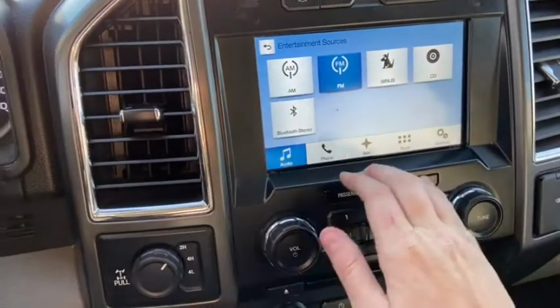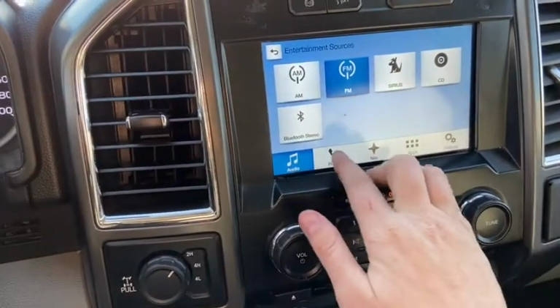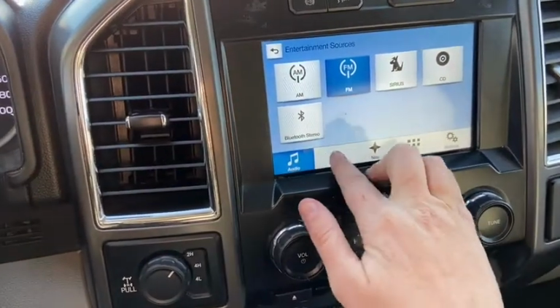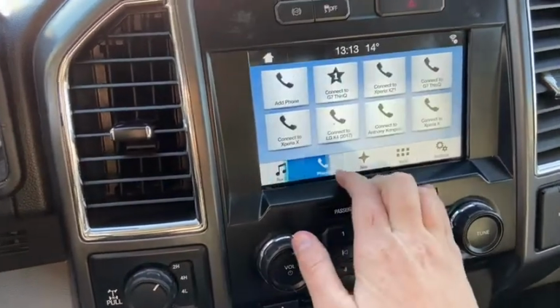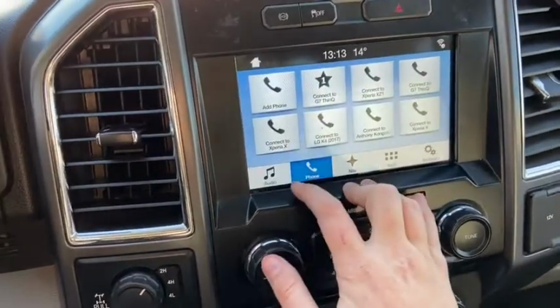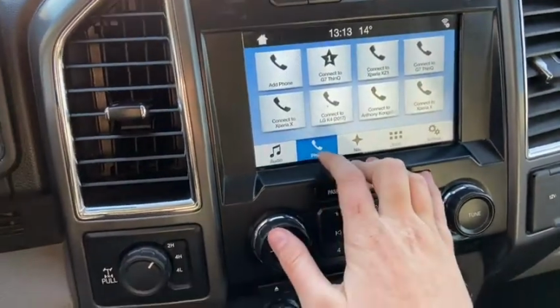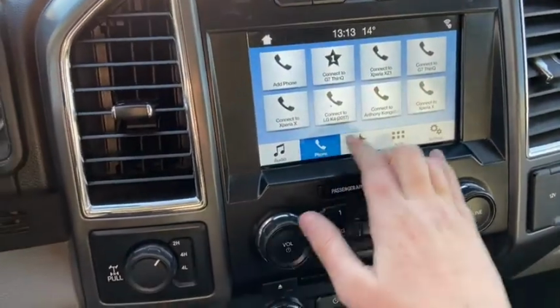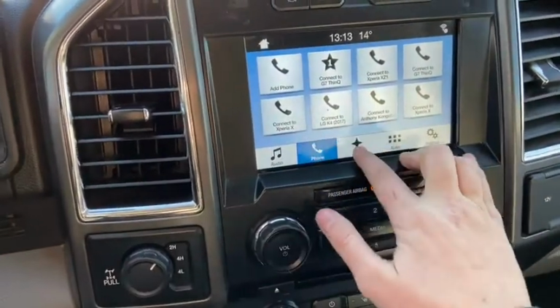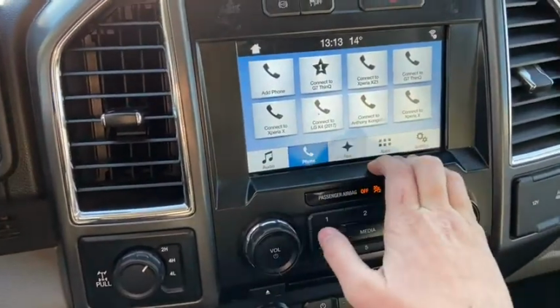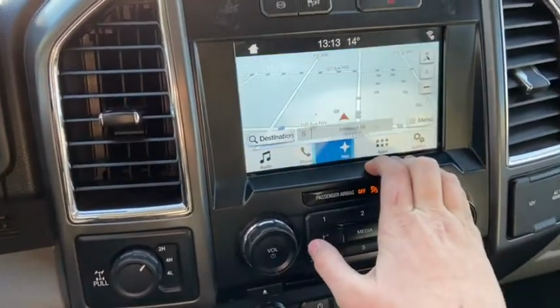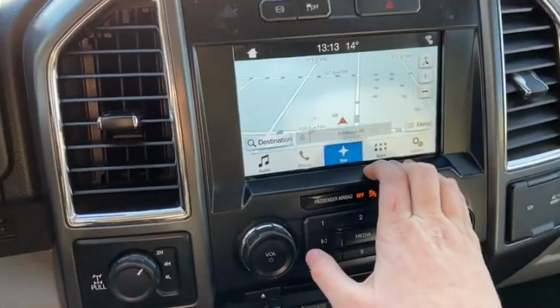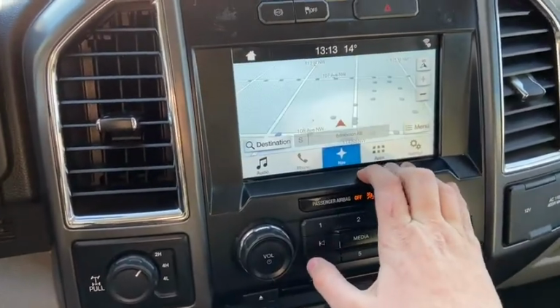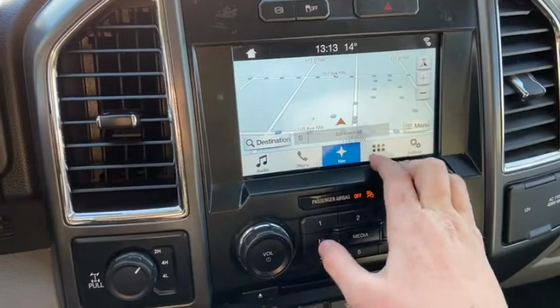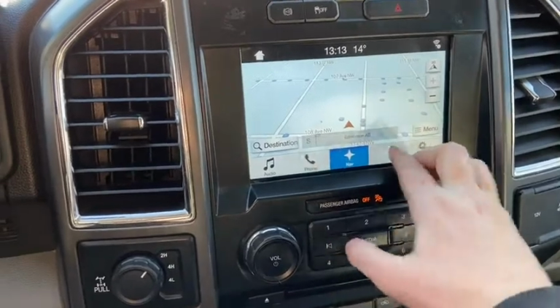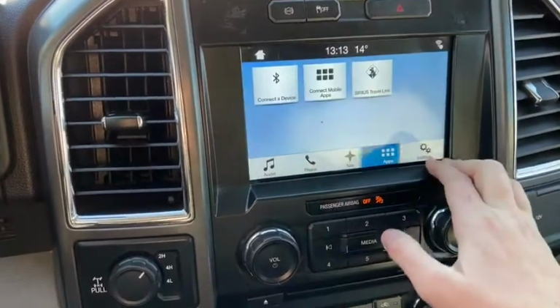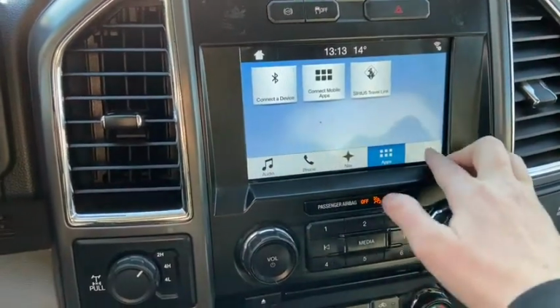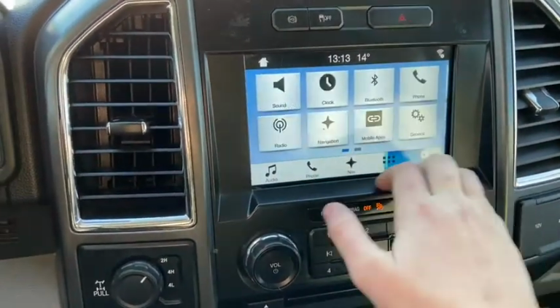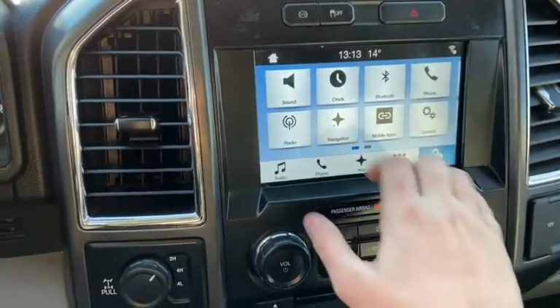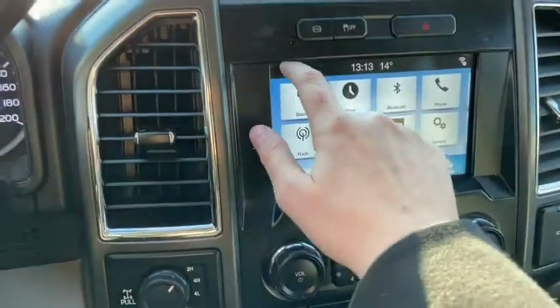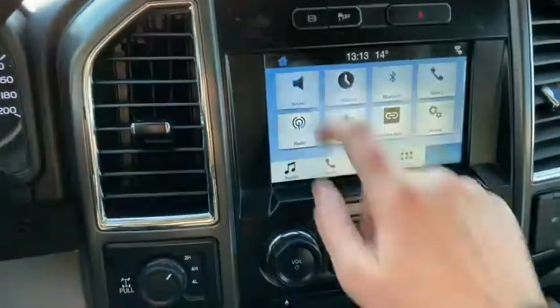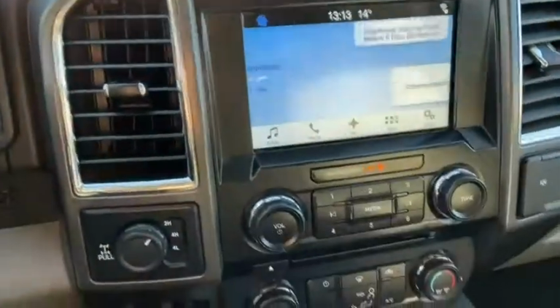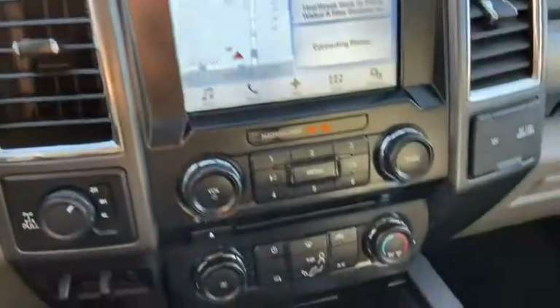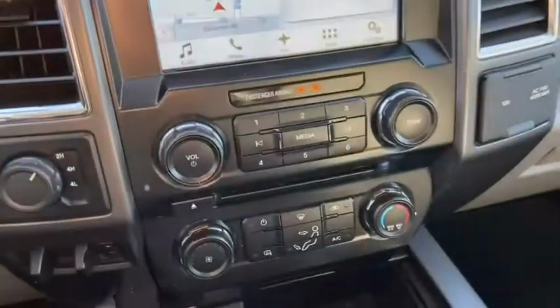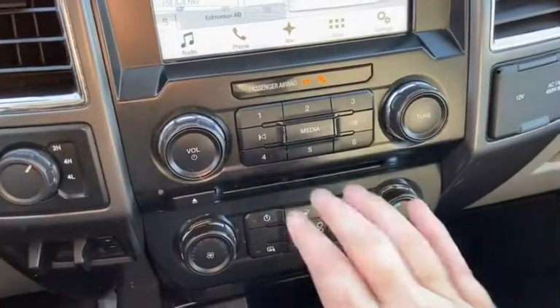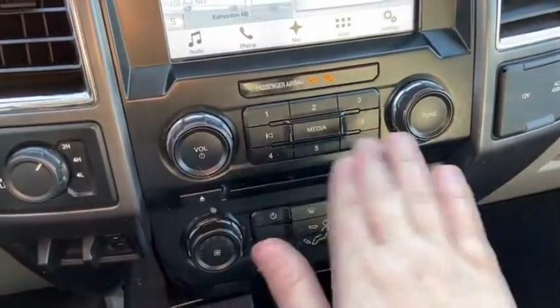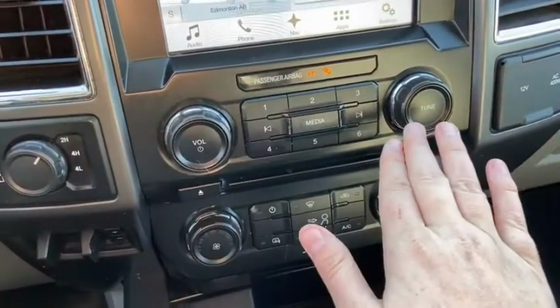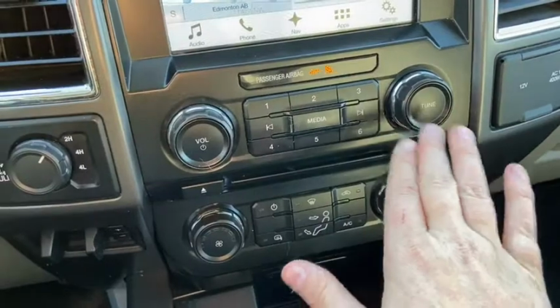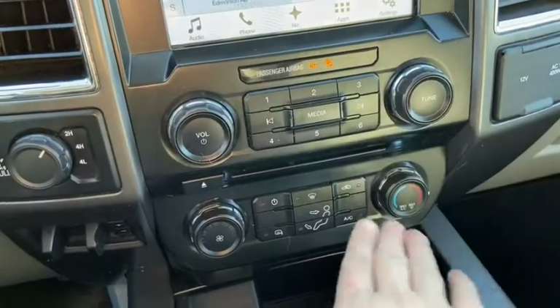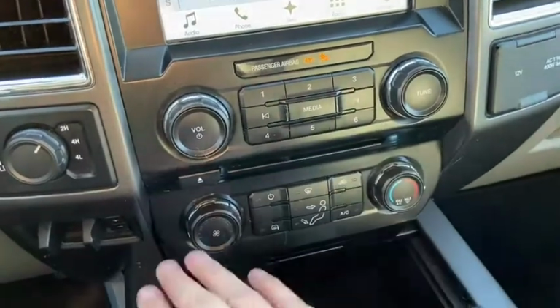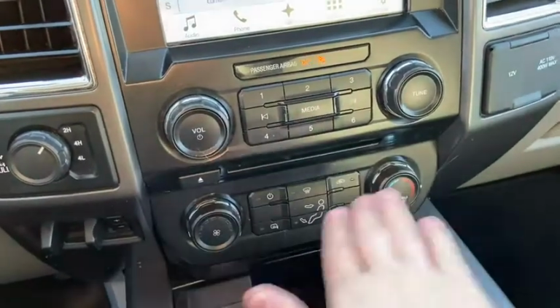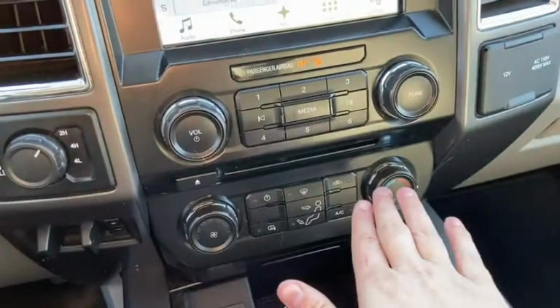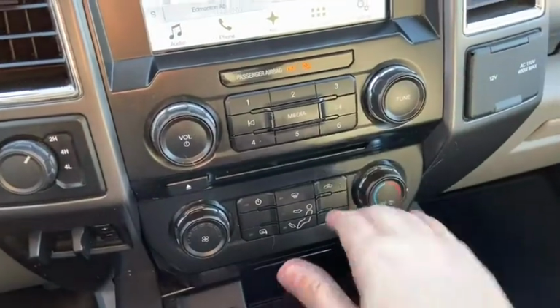To the right of that you have your Bluetooth connection for your phones. You have navigation in this vehicle, apps, and the rest of the settings as well. Just below that you have your audio controls in the middle with your climate controls underneath.